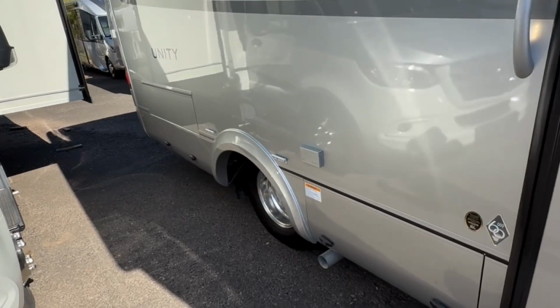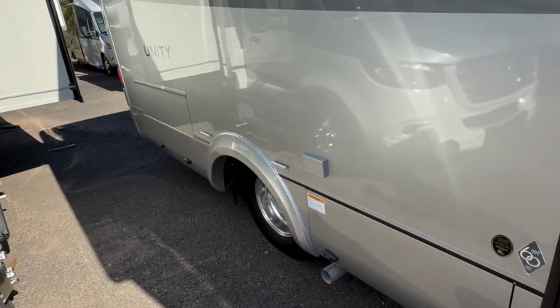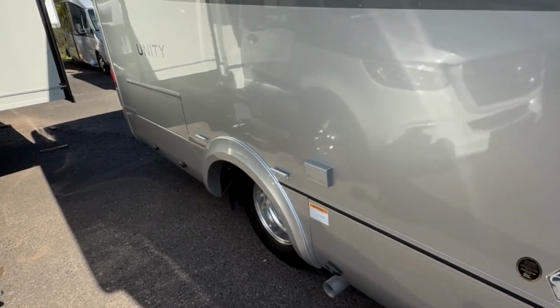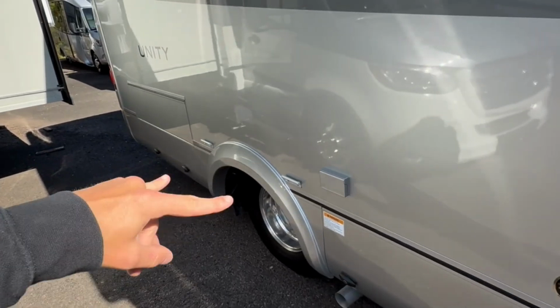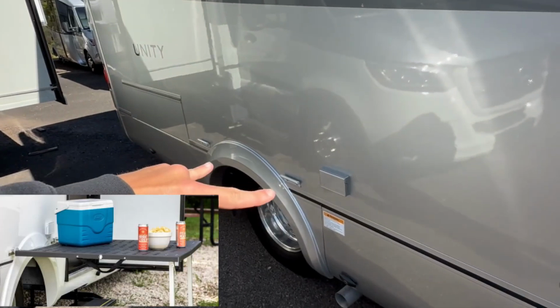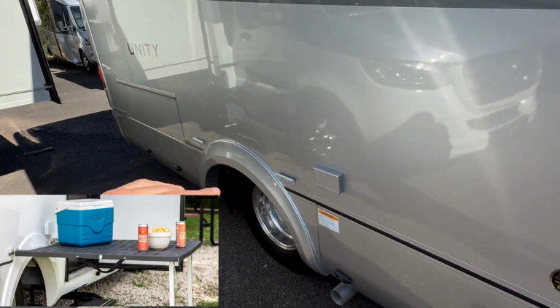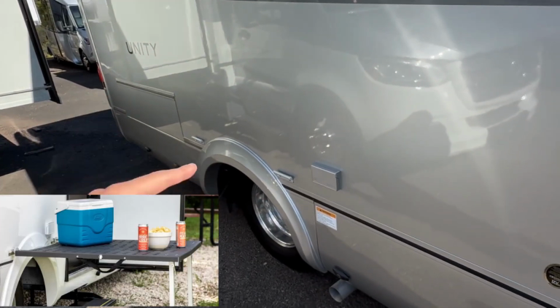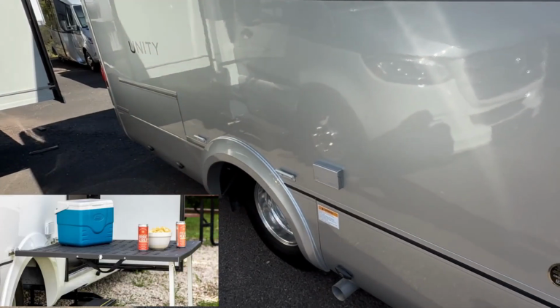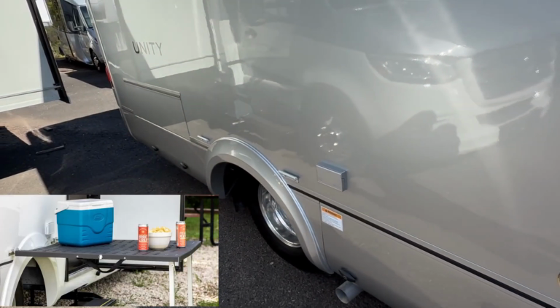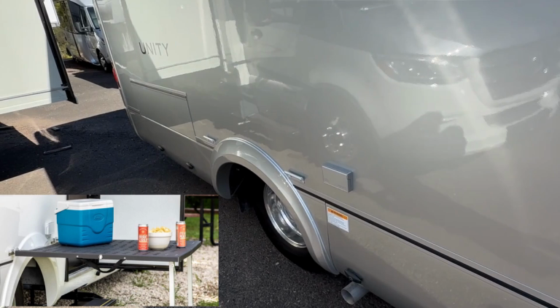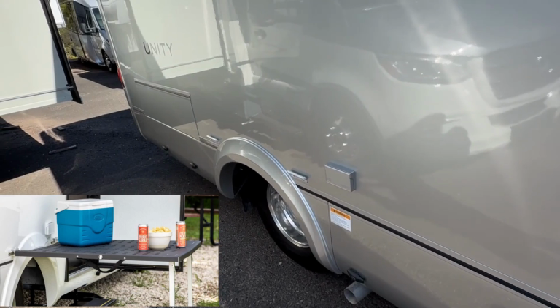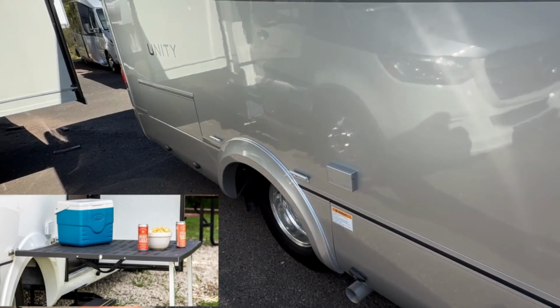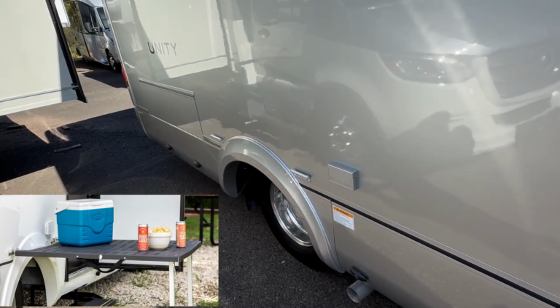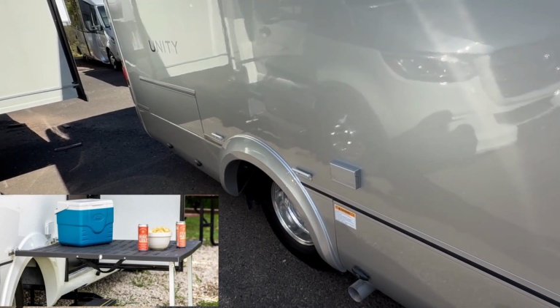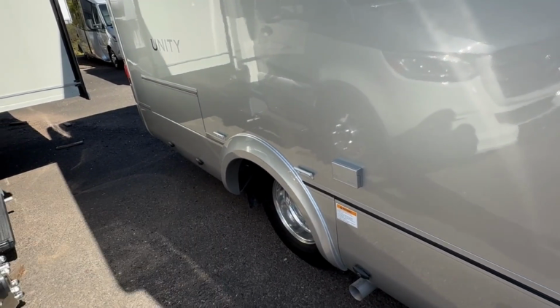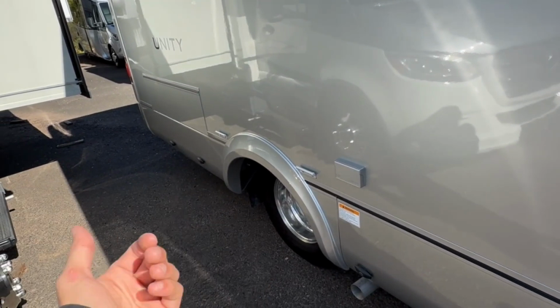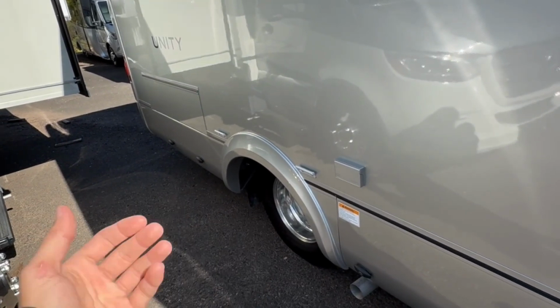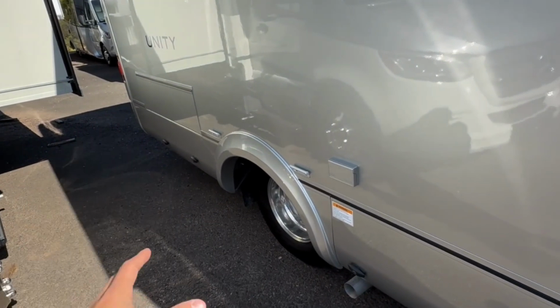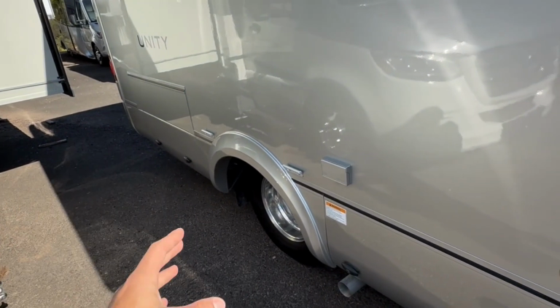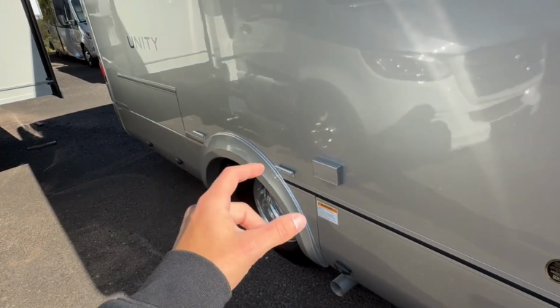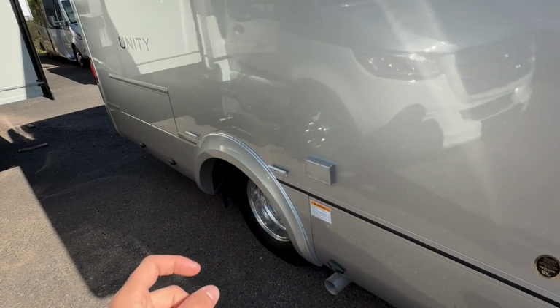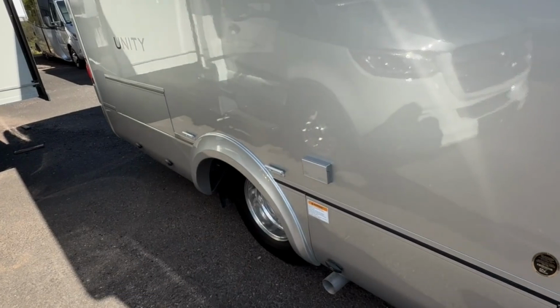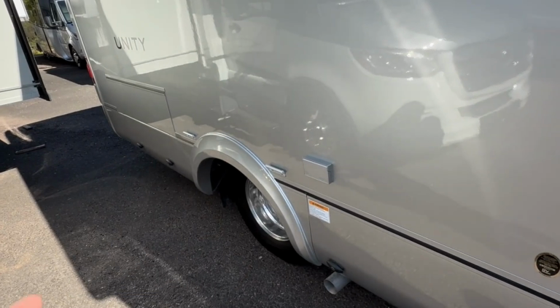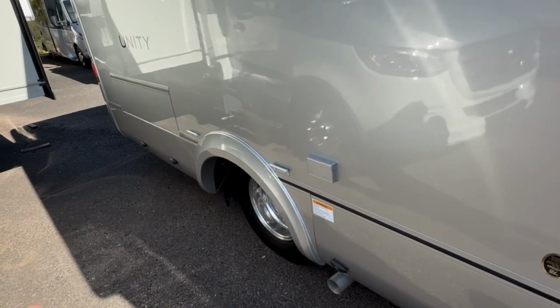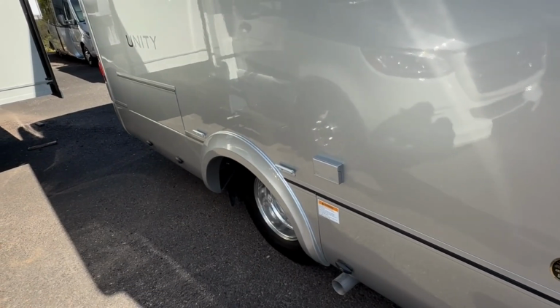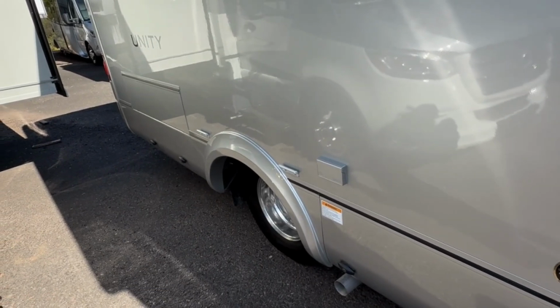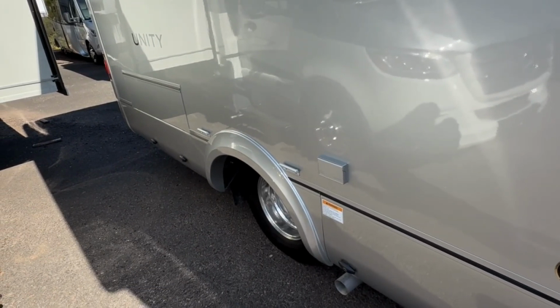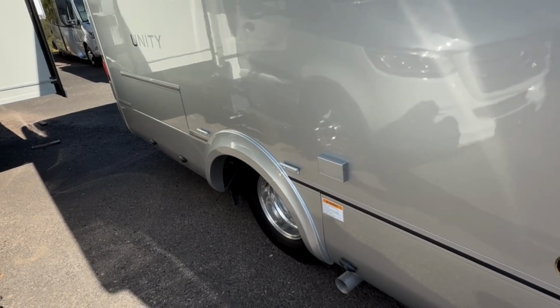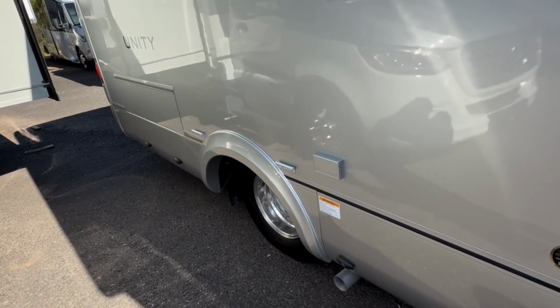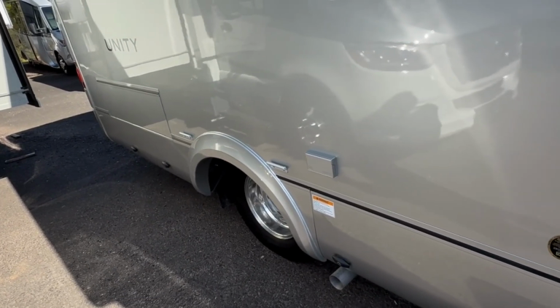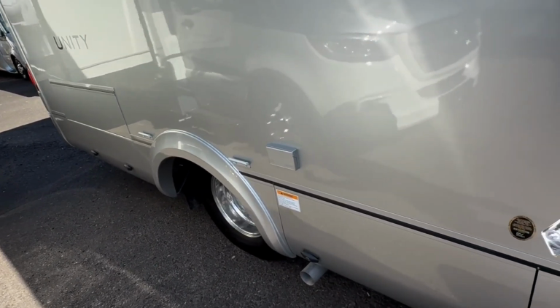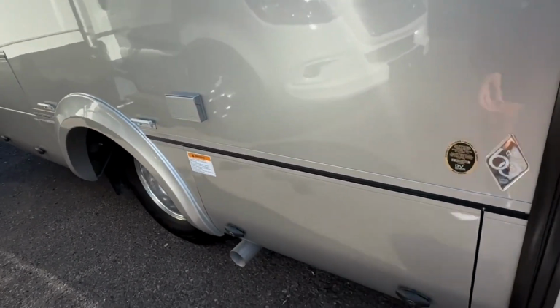This one has the optional outside table — I'll throw a picture up so you can see what that looks like. They have a nice storage place for it, but you can bring it out, set it up, plug some appliances in — maybe a coffee maker, an outside cooktop — and do all that right outside.